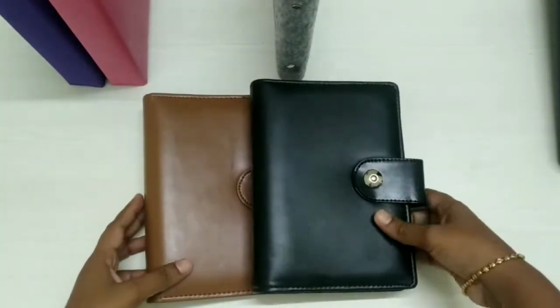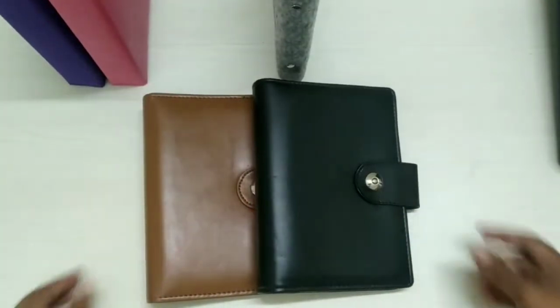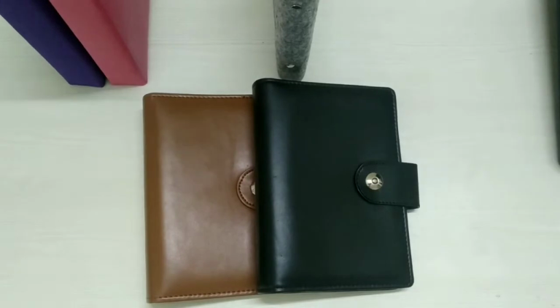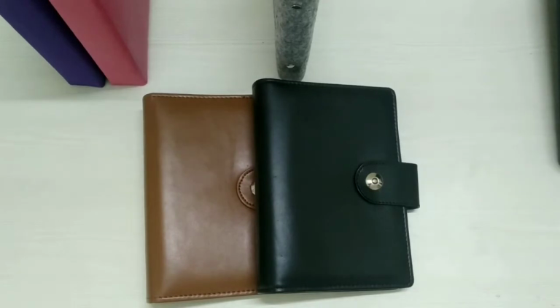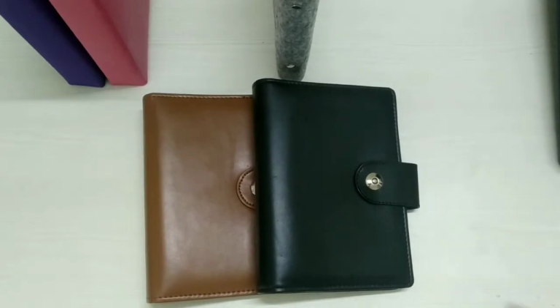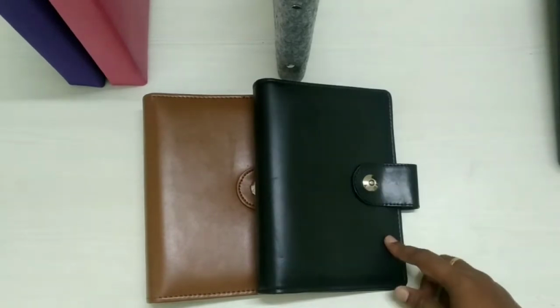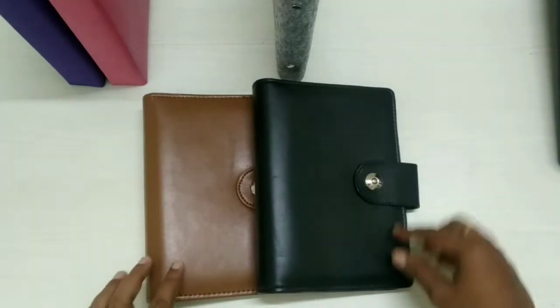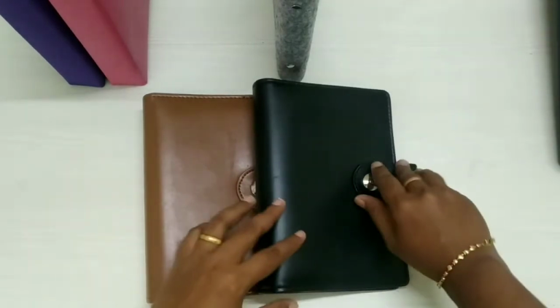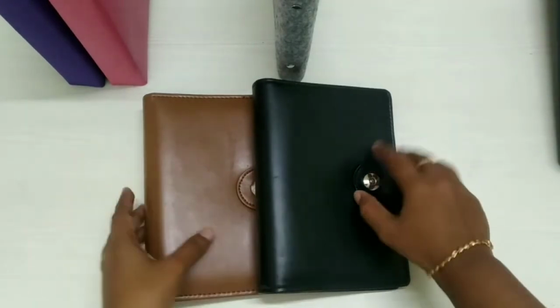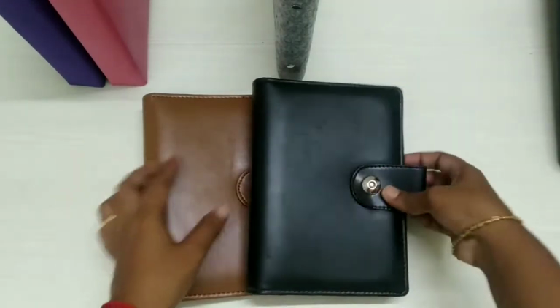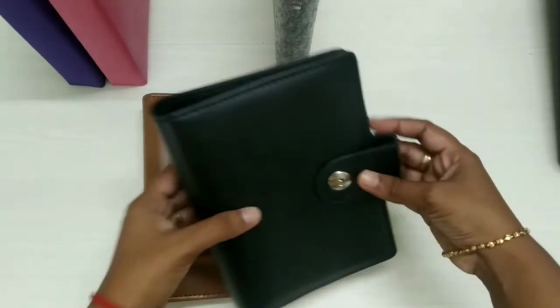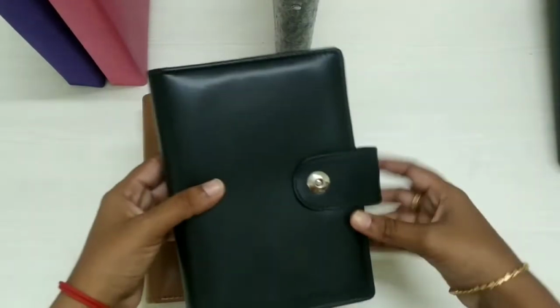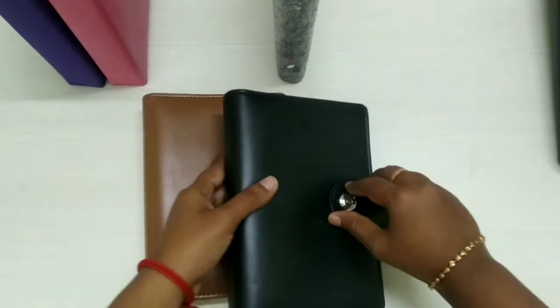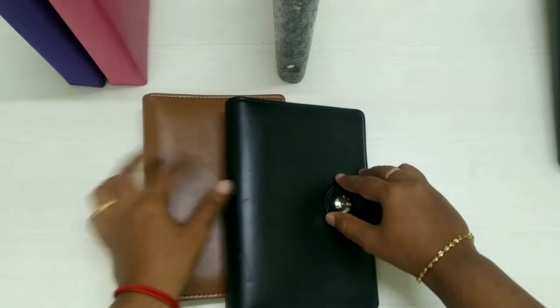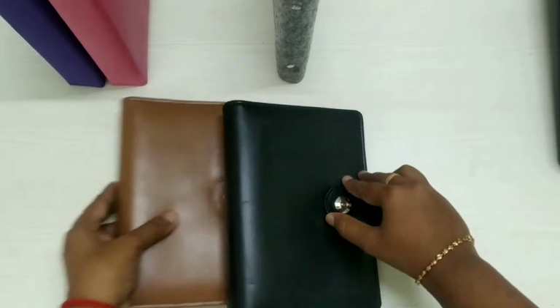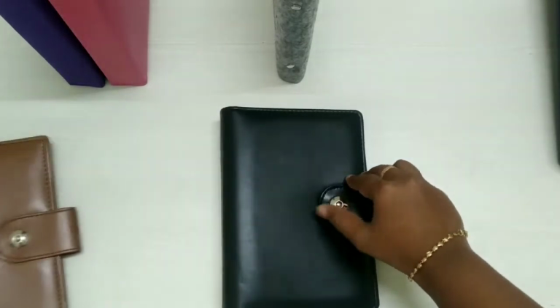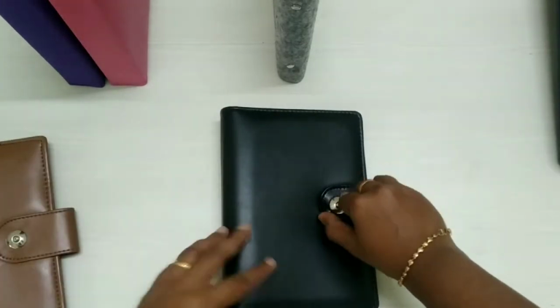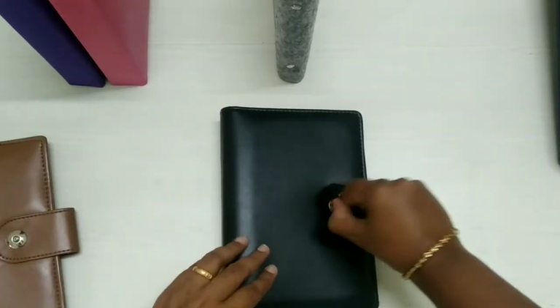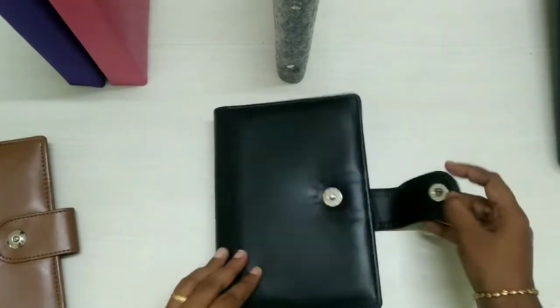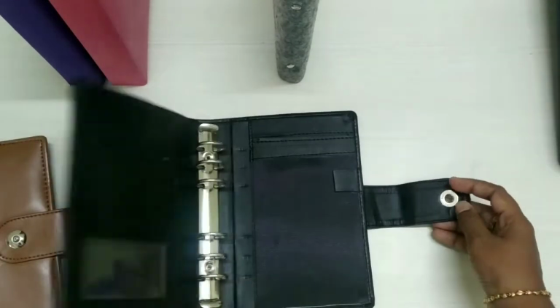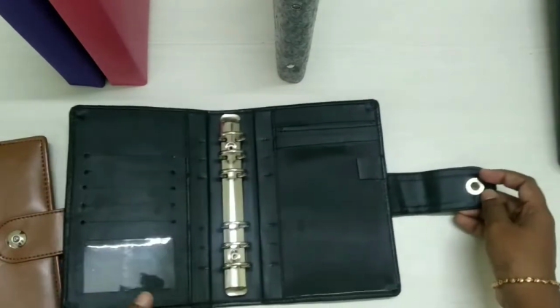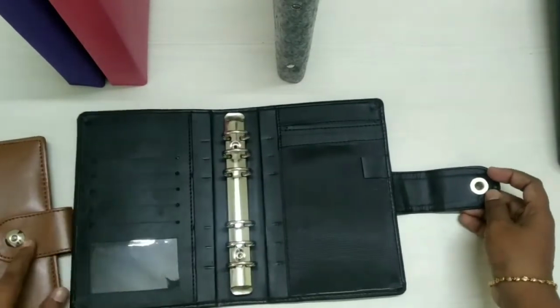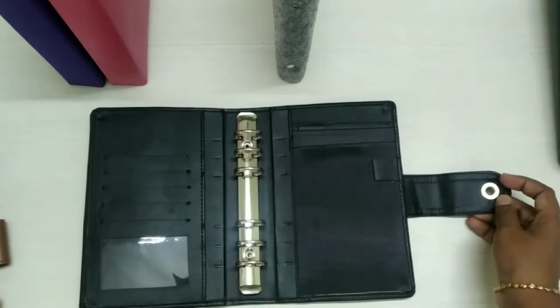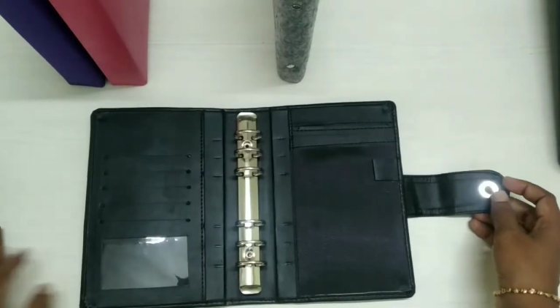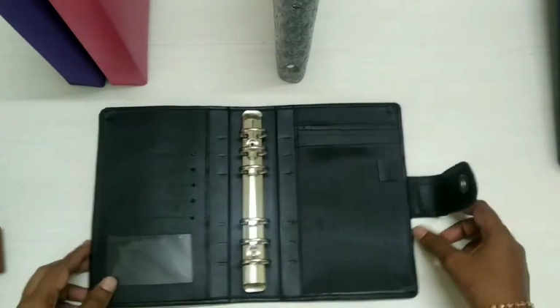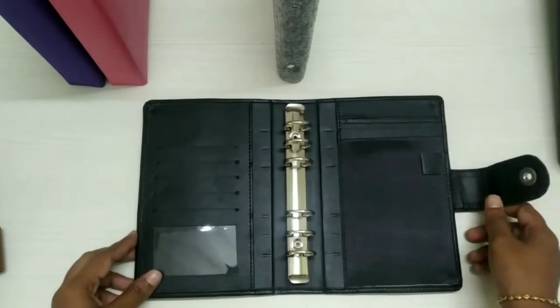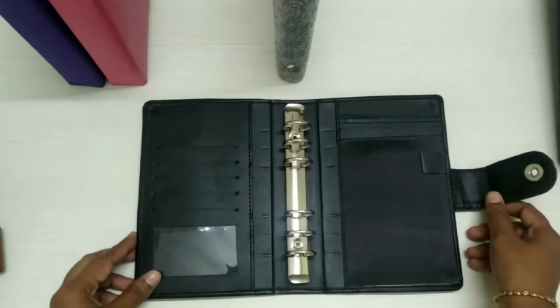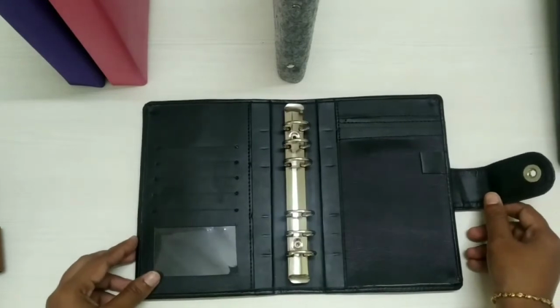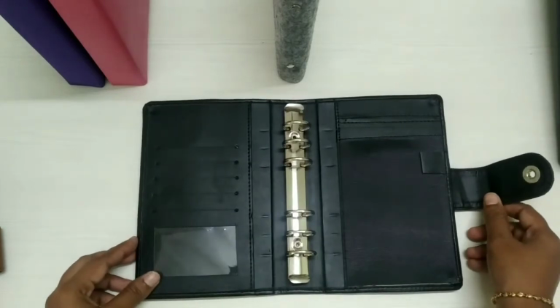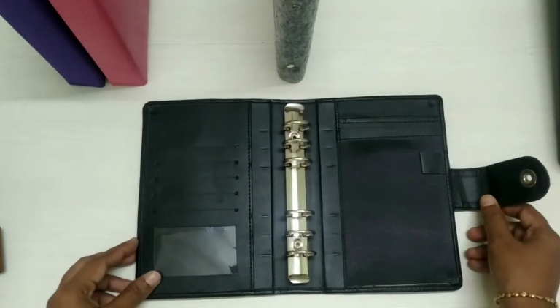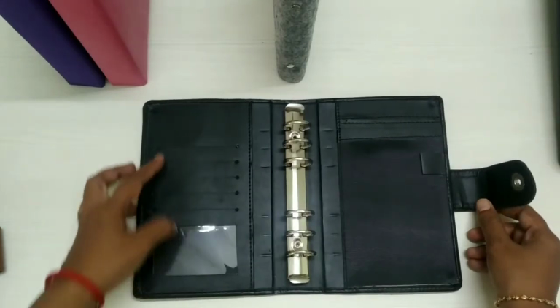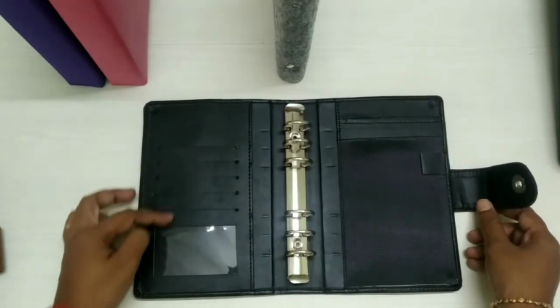The basic binders are tan and black leather binders available in my shop. Basically a December sale for Christmas was there in November — black binder with 6 ziplock envelopes. New Year sale is going to come, stay tuned for that and subscribe to my channel.